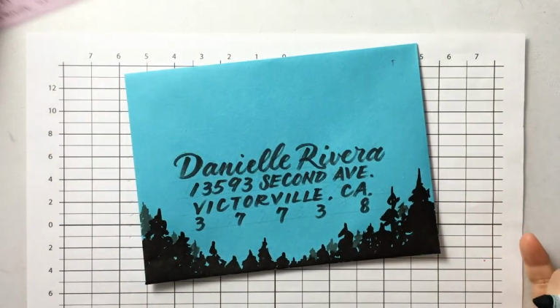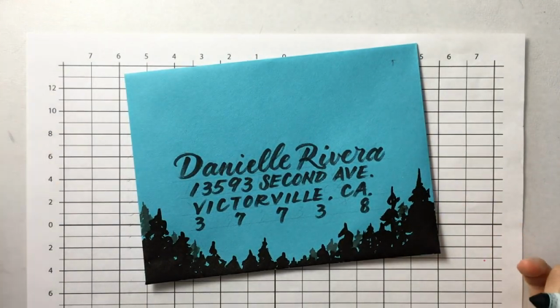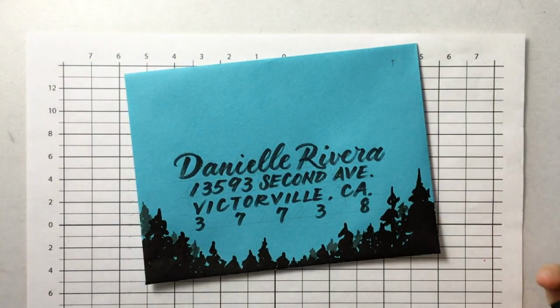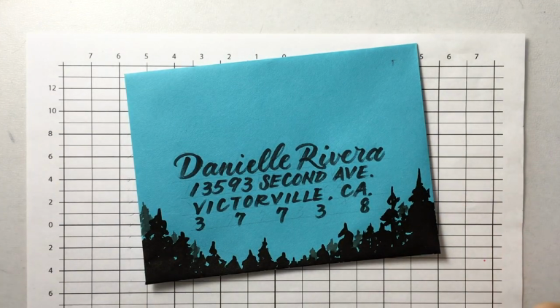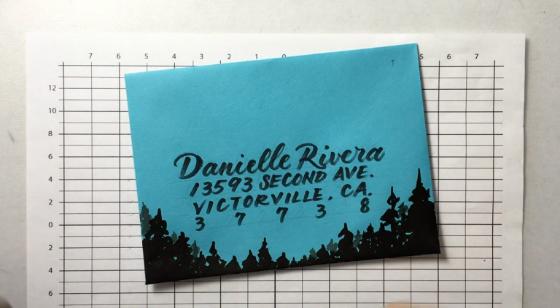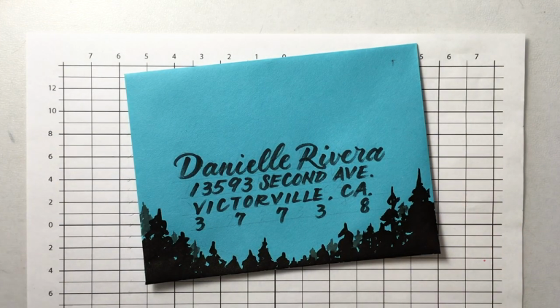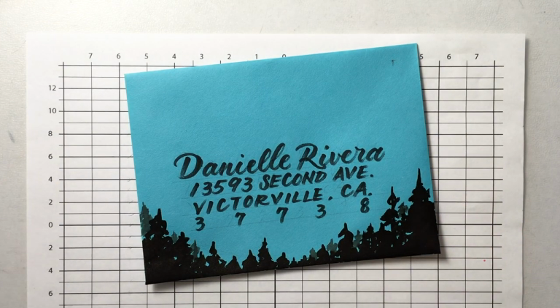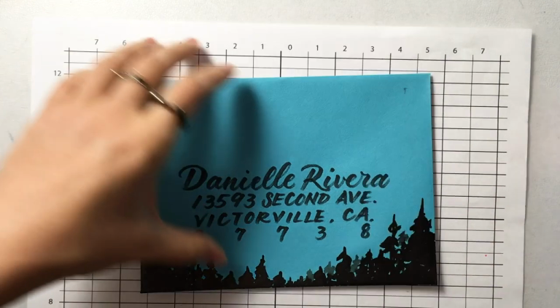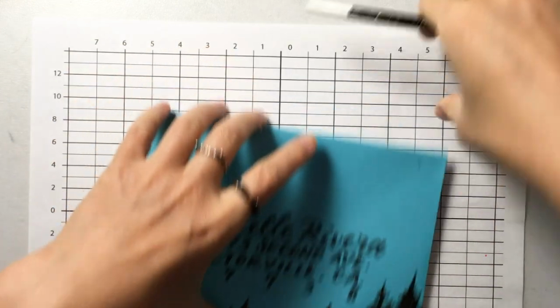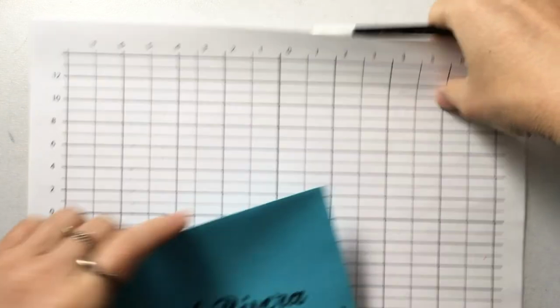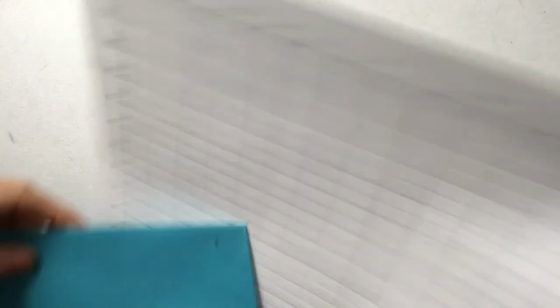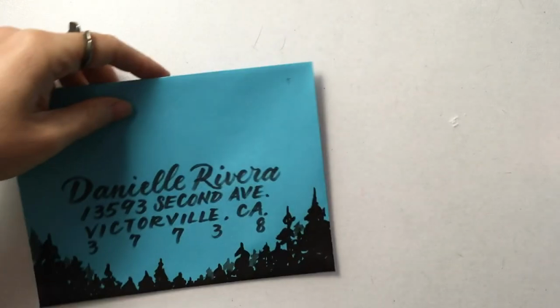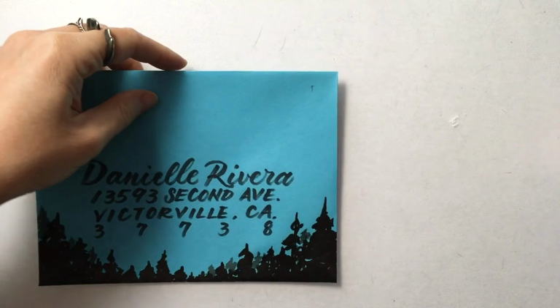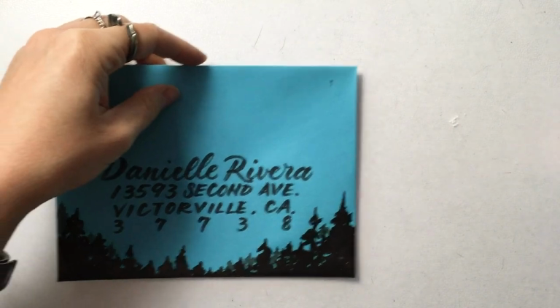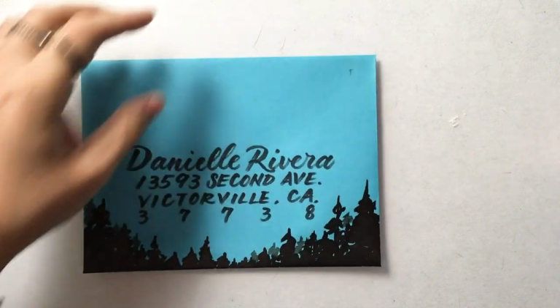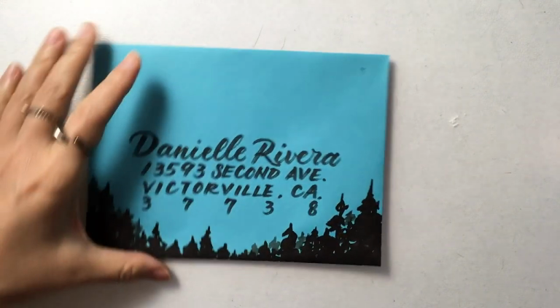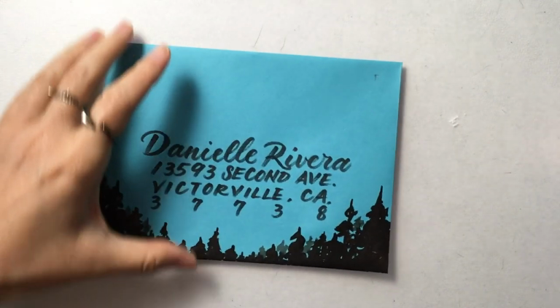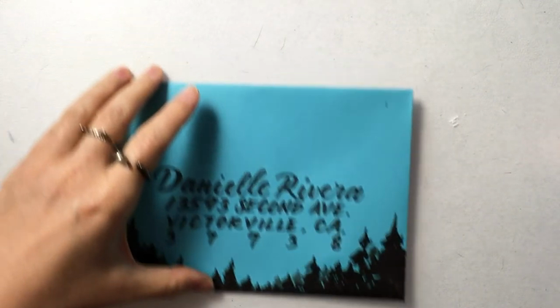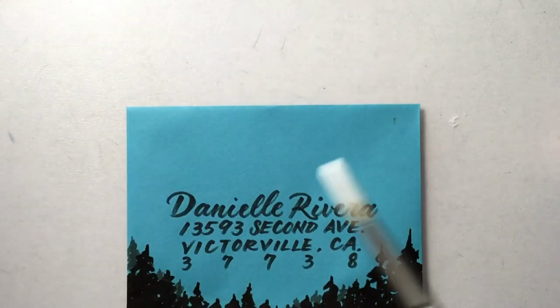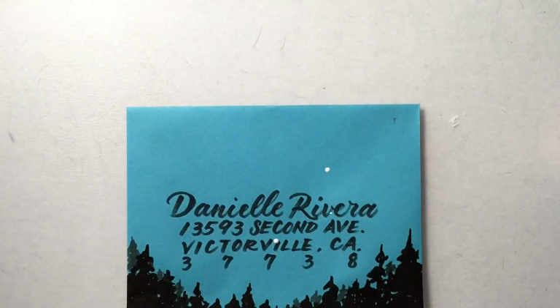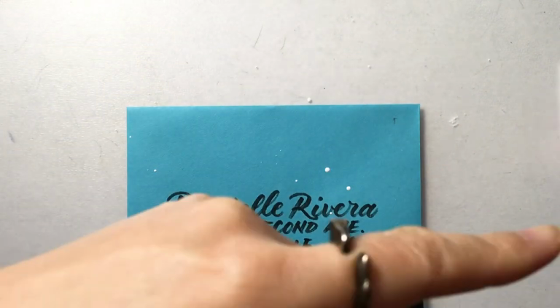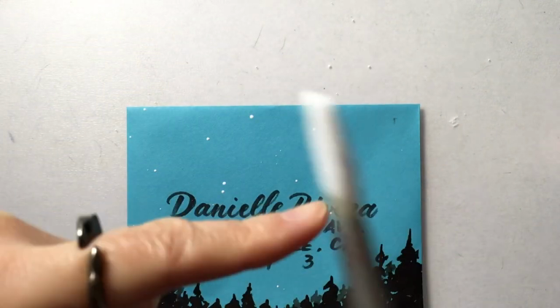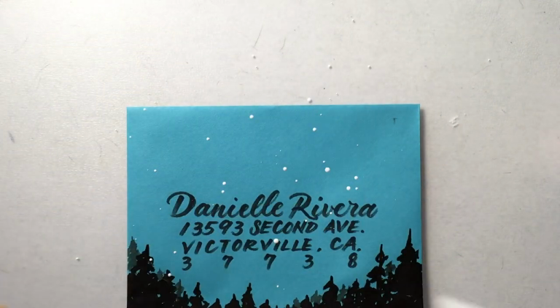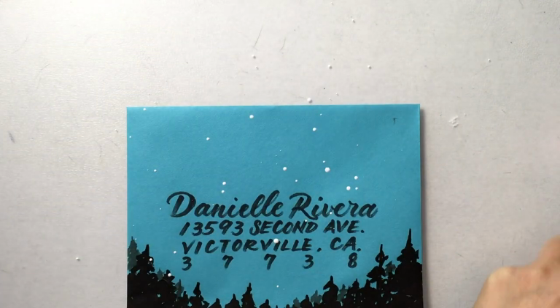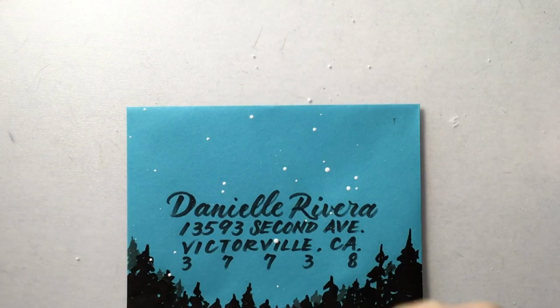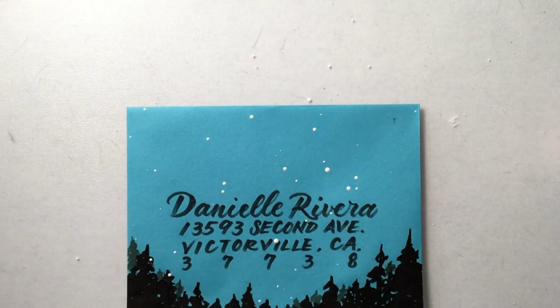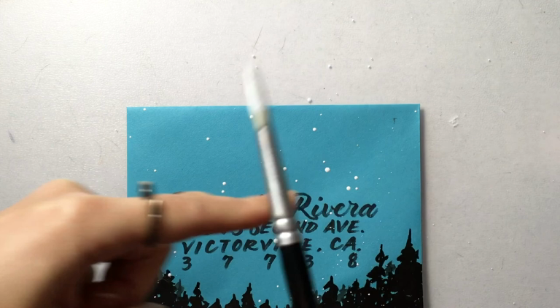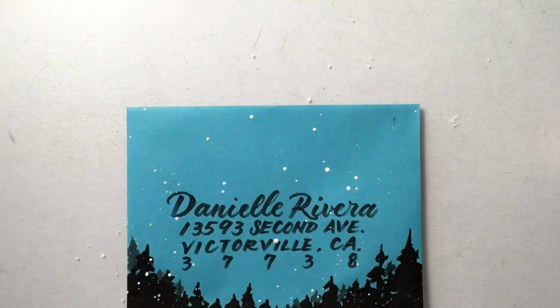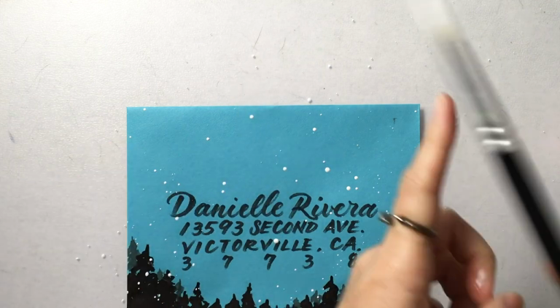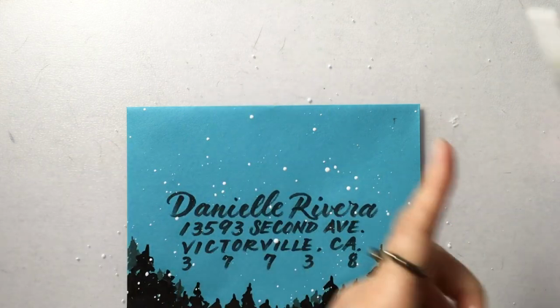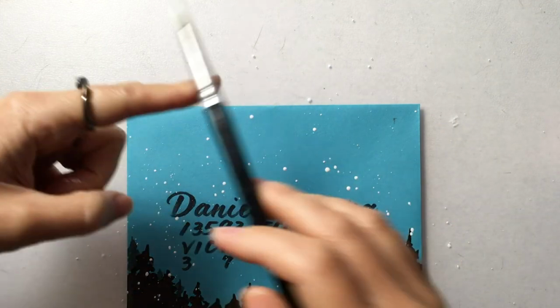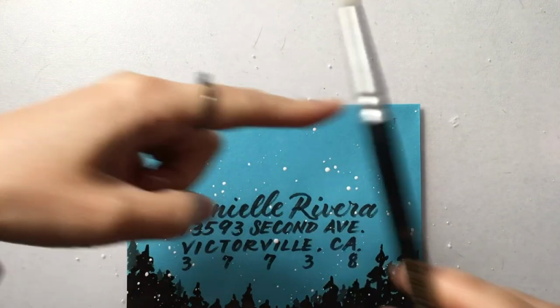So now we have the address. Instead of drawing stars, I think I'm going to splash on some snow.